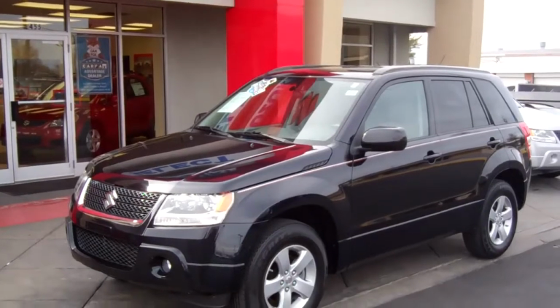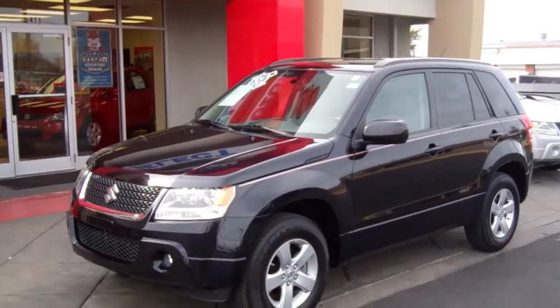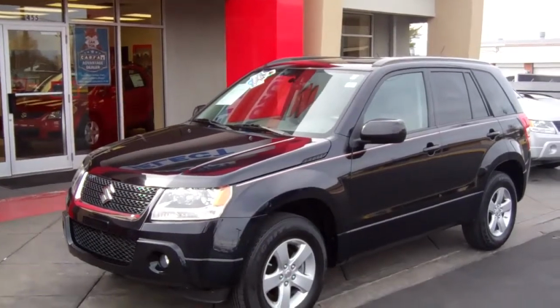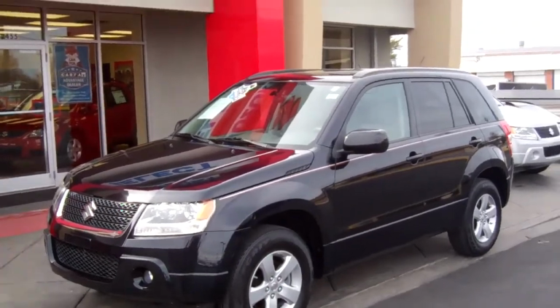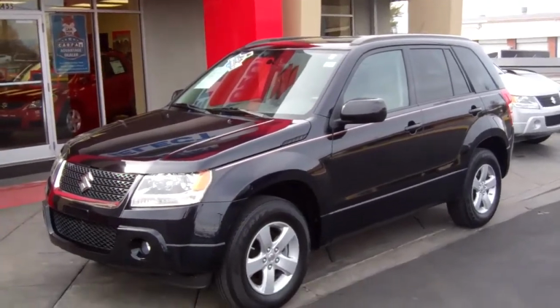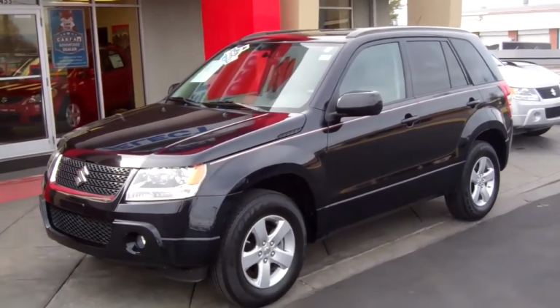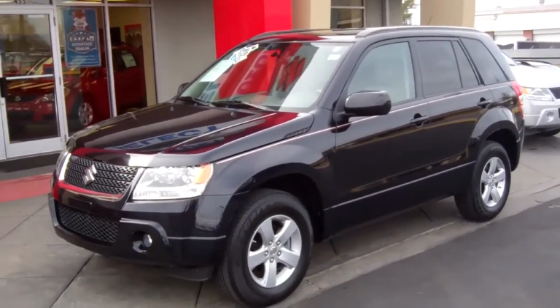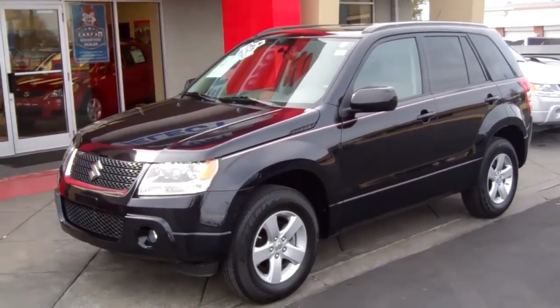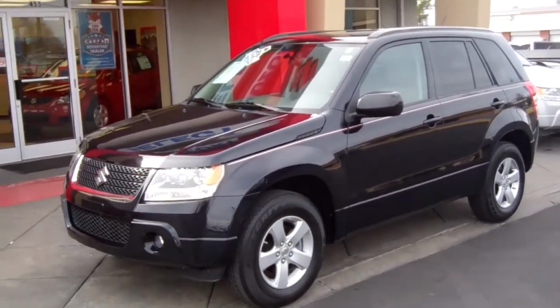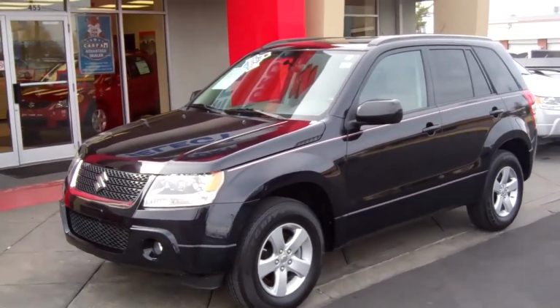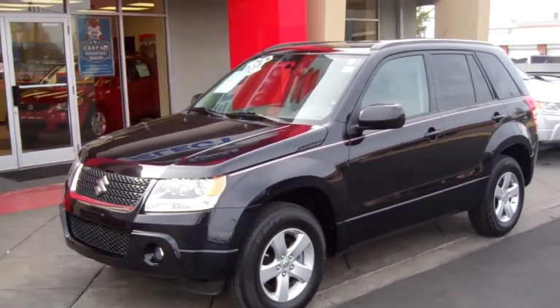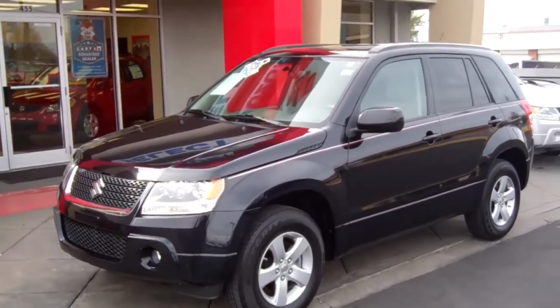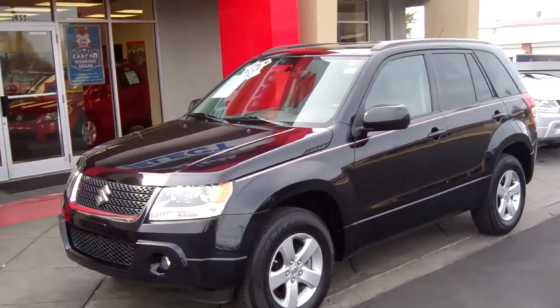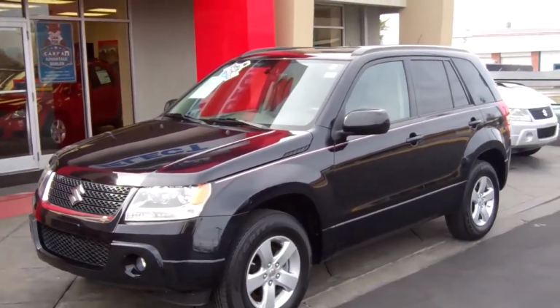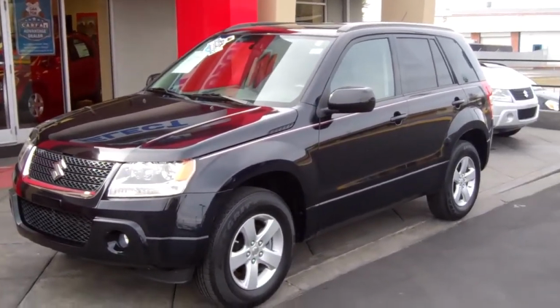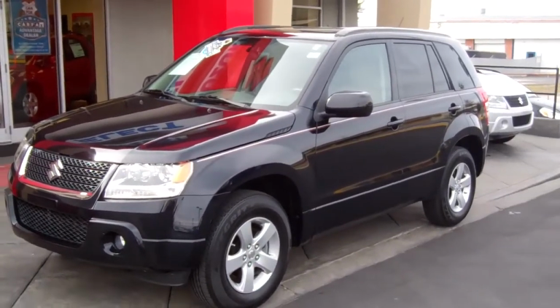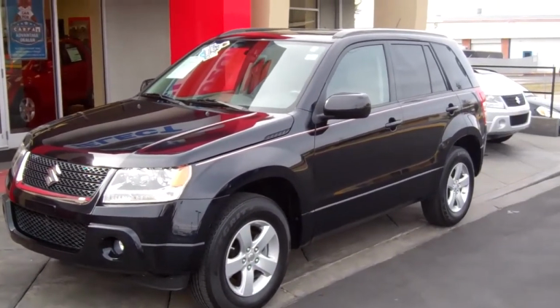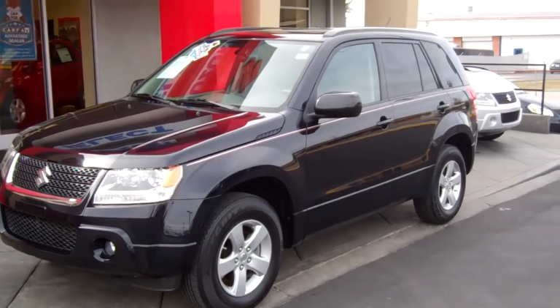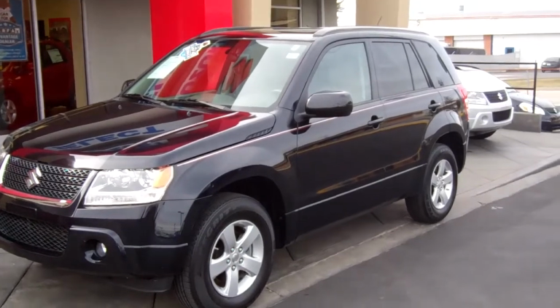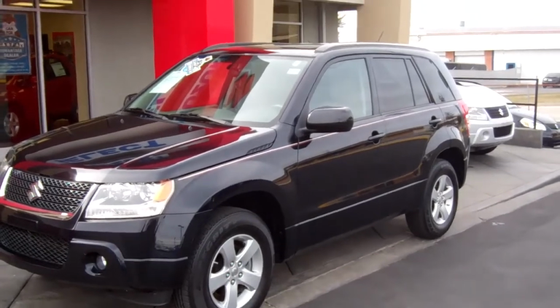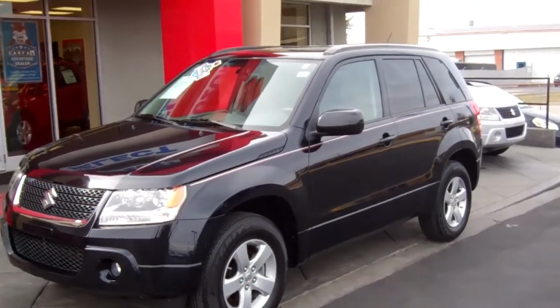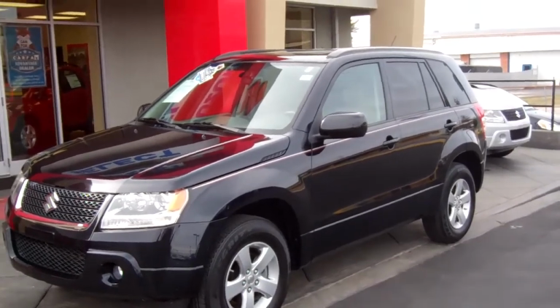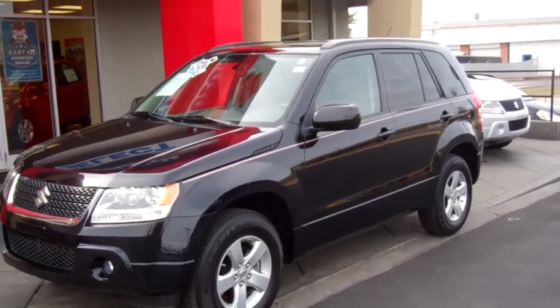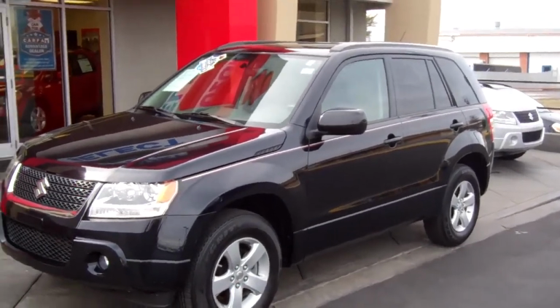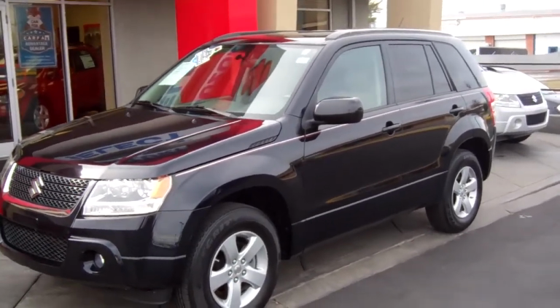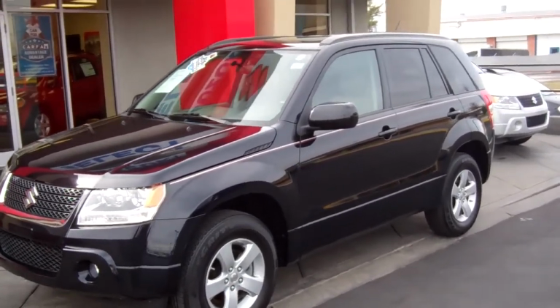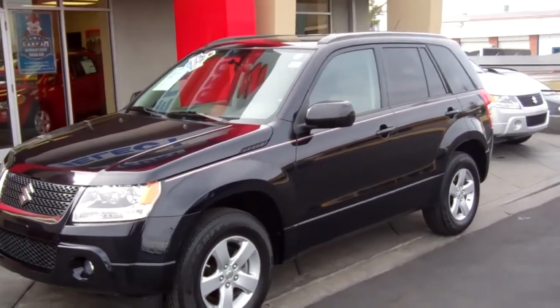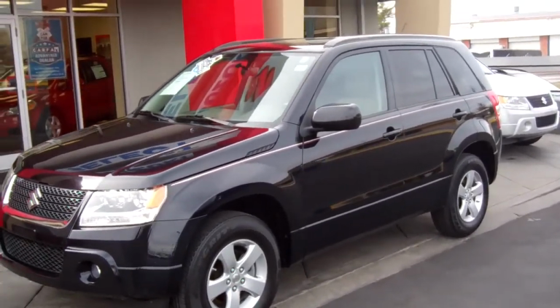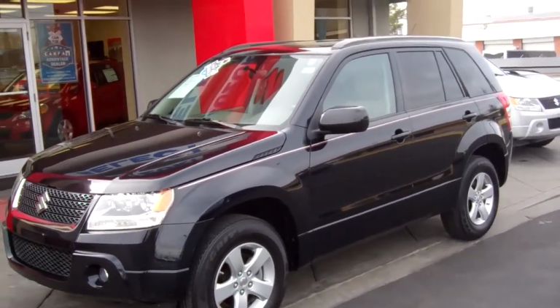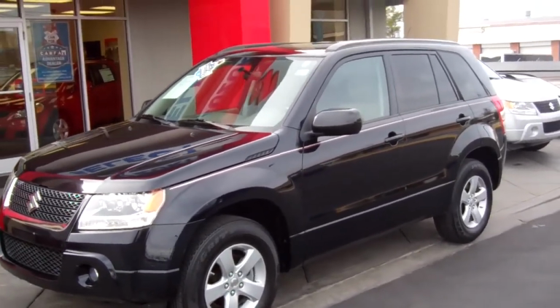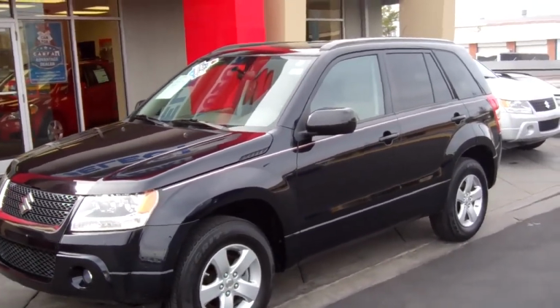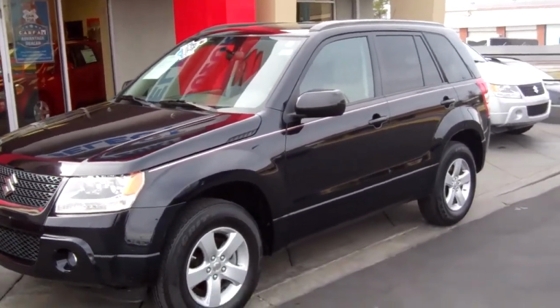Good afternoon. Welcome back to Select Suzuki. This is Brad. Today we're going to take a look at a 2009 Suzuki Grand Vitara four-wheel drive in the export package.